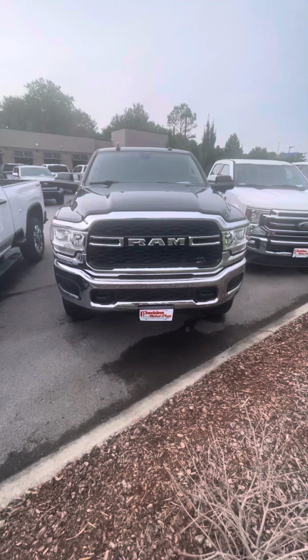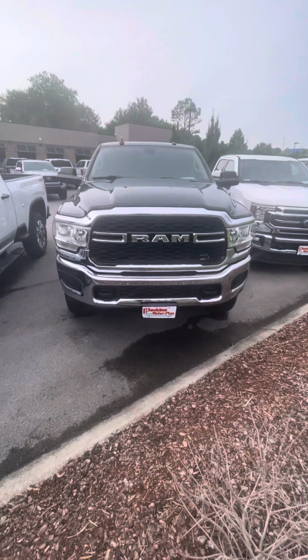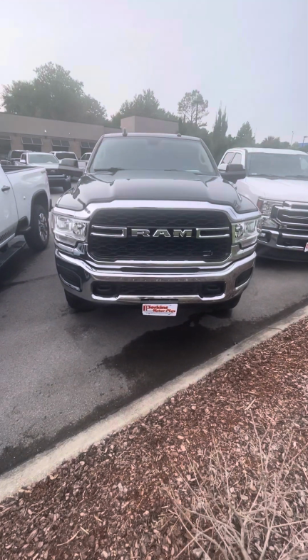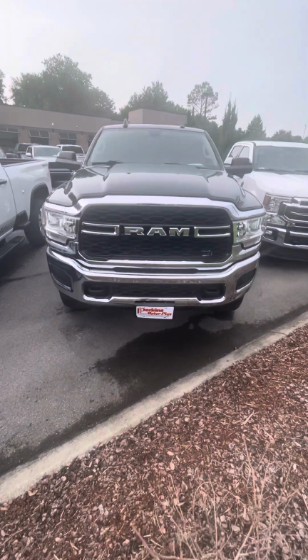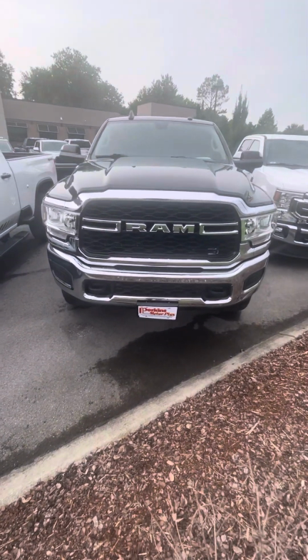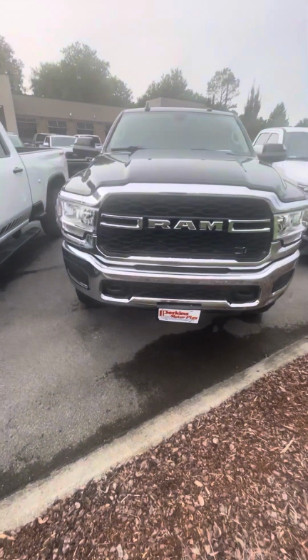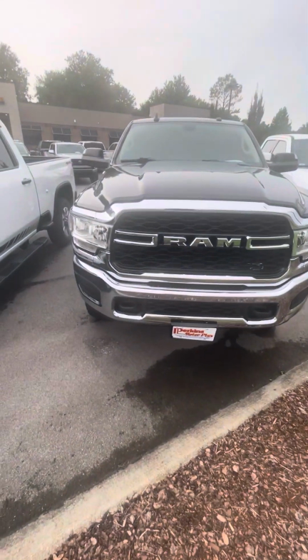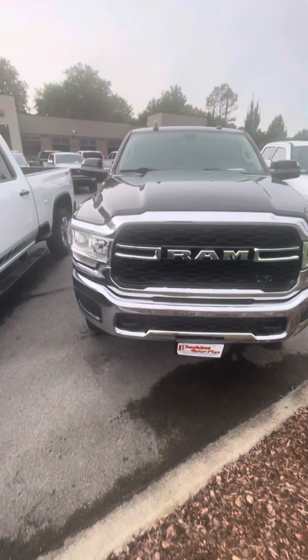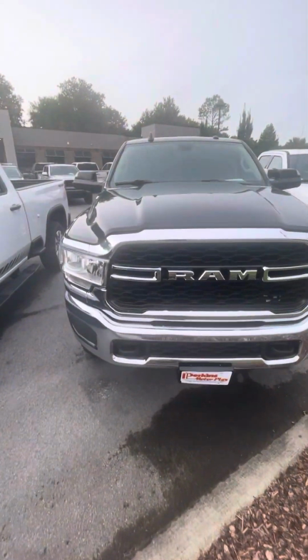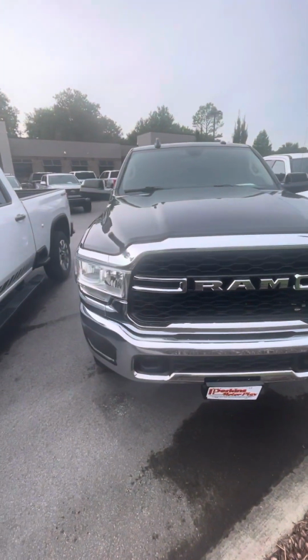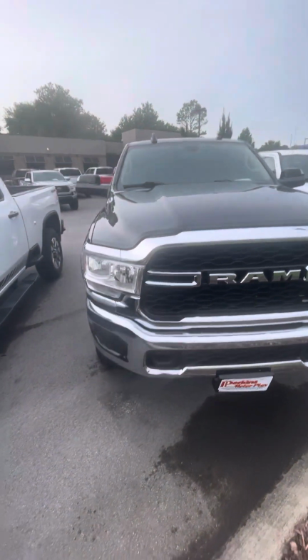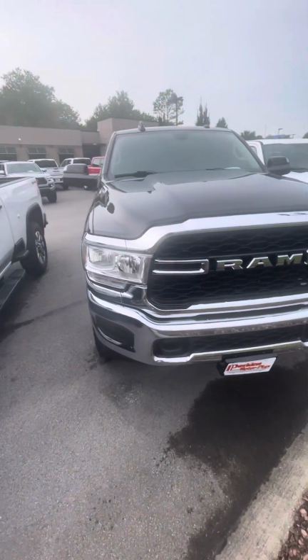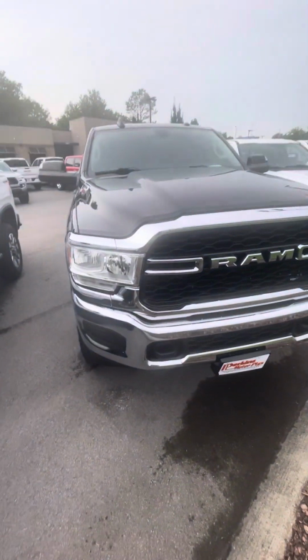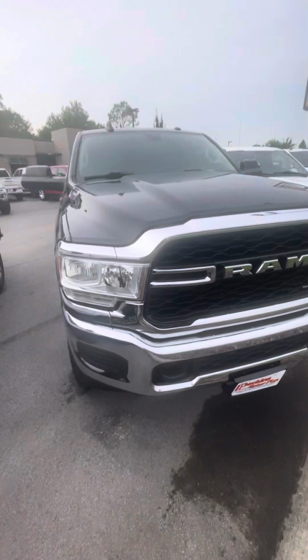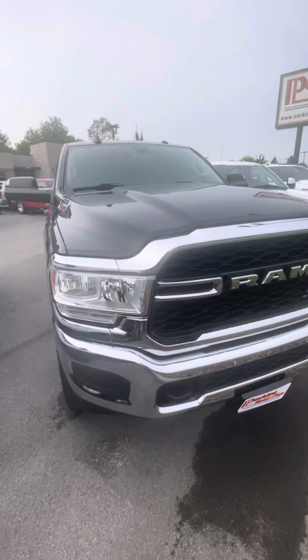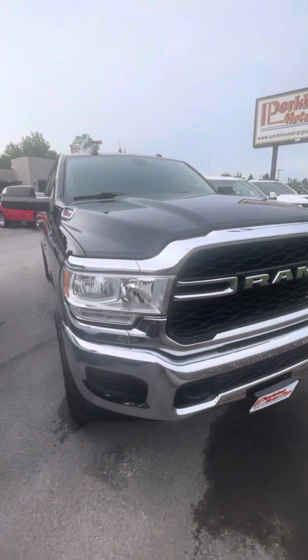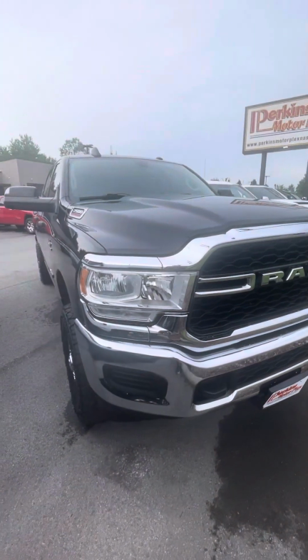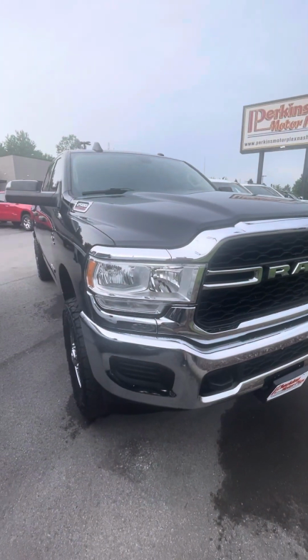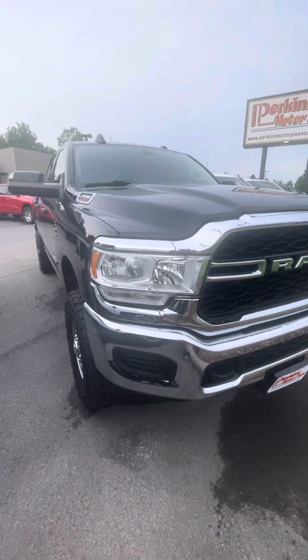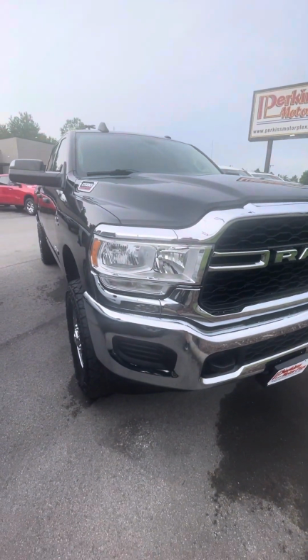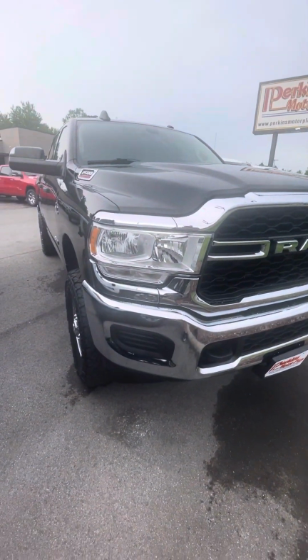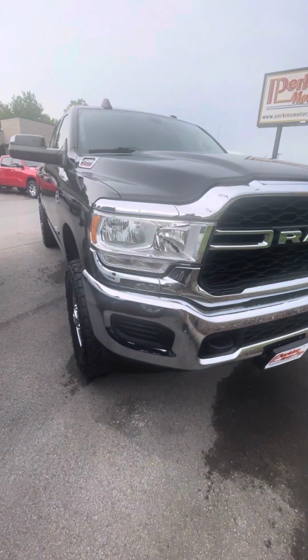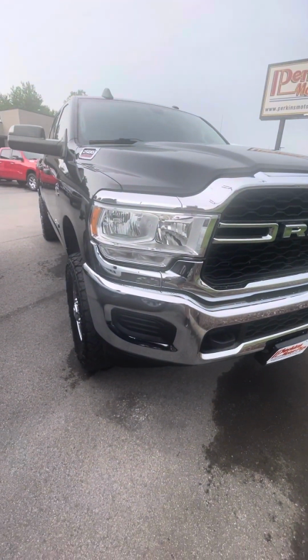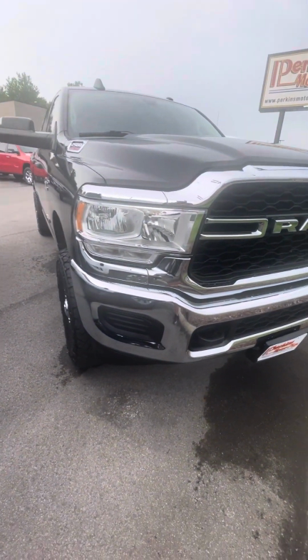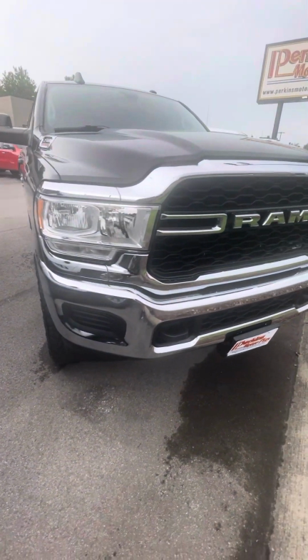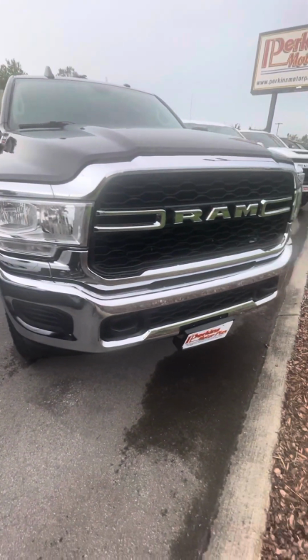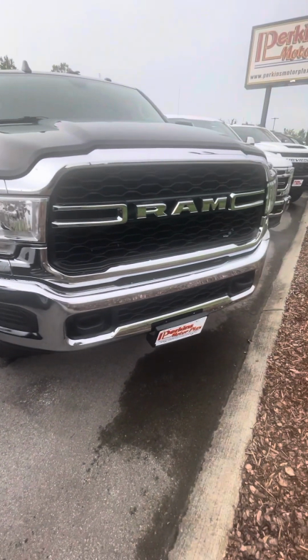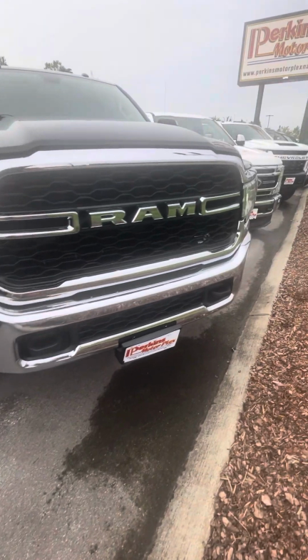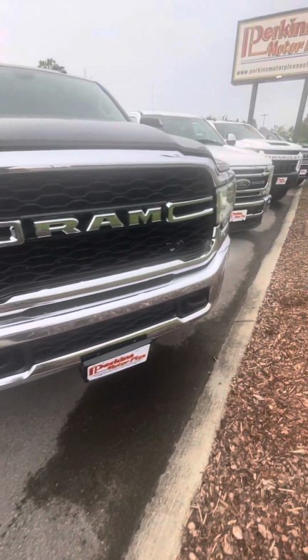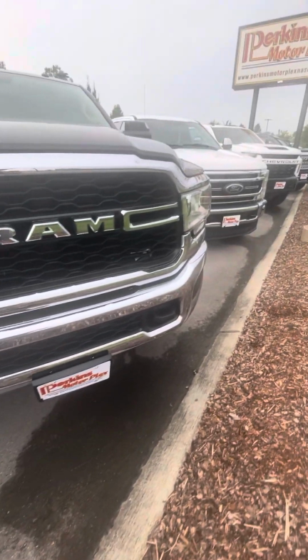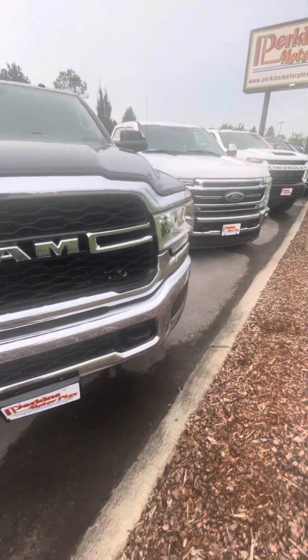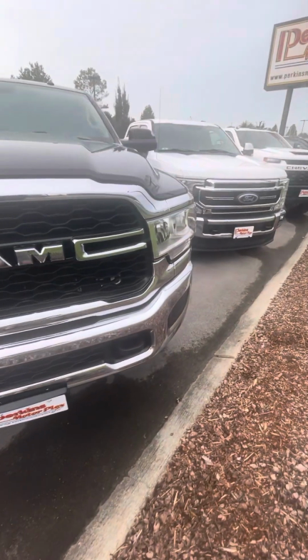All right, Mr. Evan, here it is — 2019 Ram, stock number 706-714. Just going to try to point out any imperfections I see along the way. I'm just going to send you a couple quick videos.